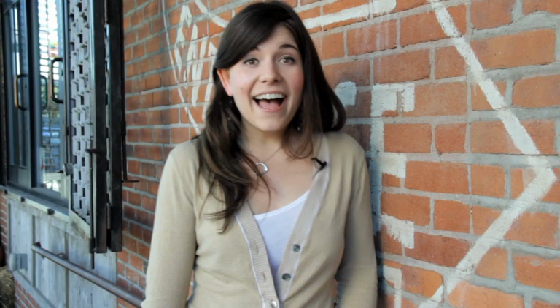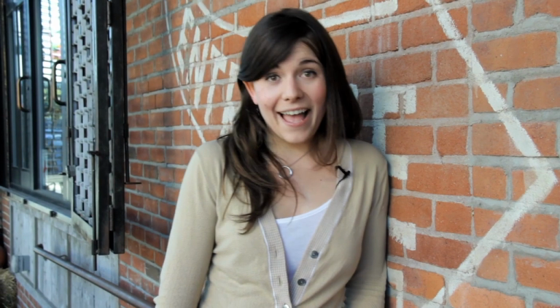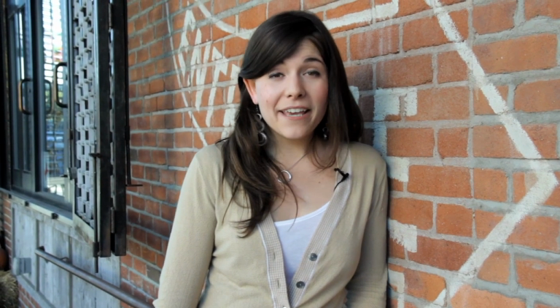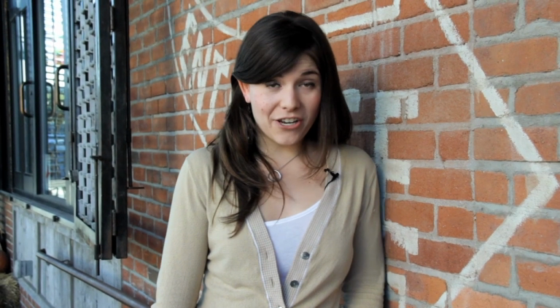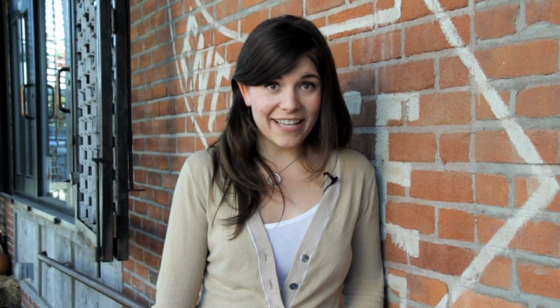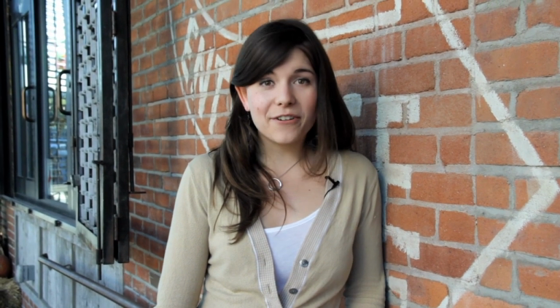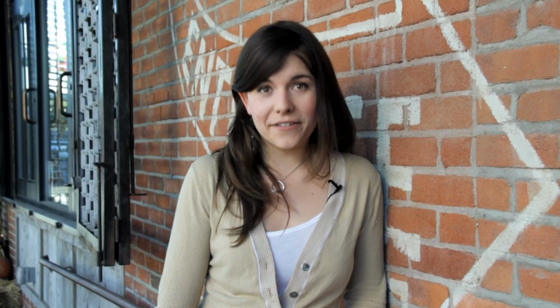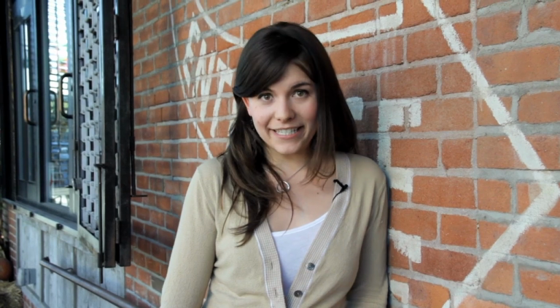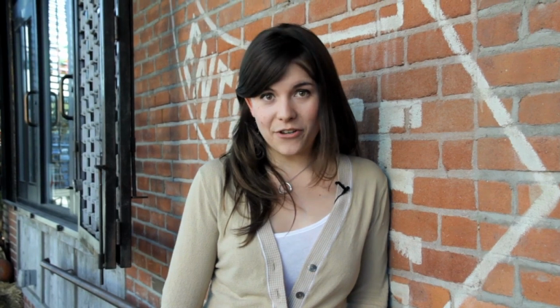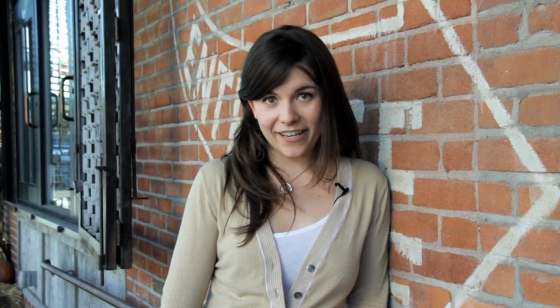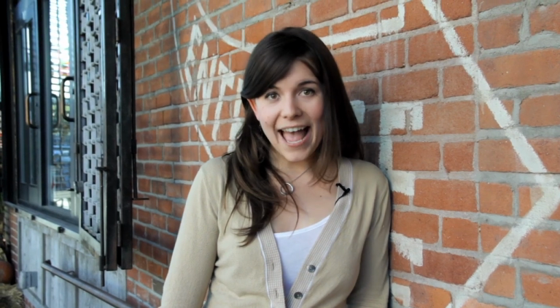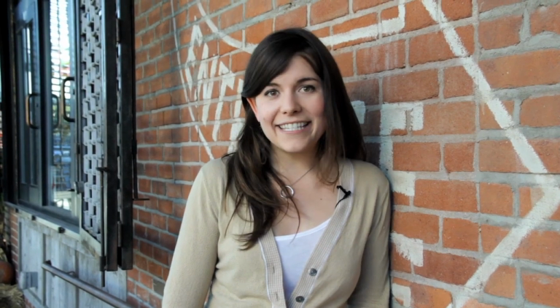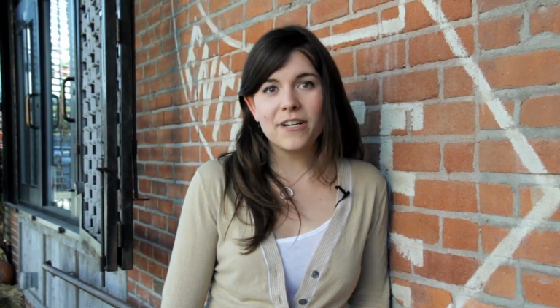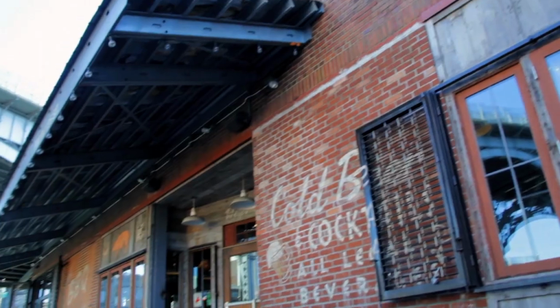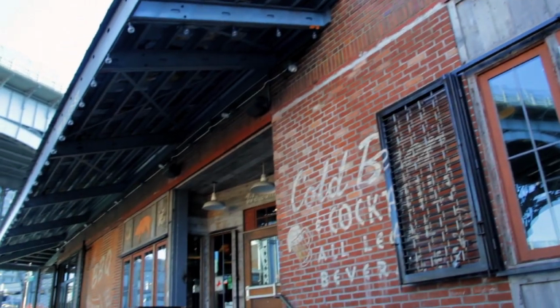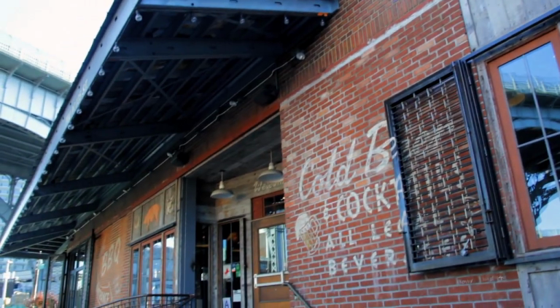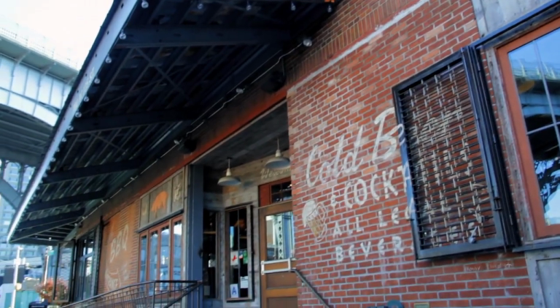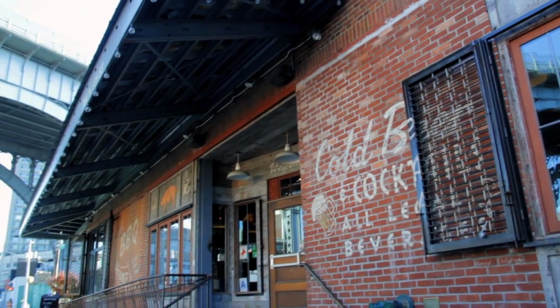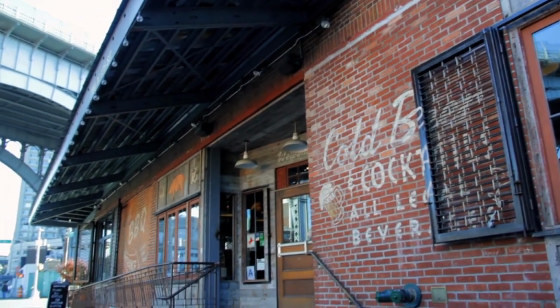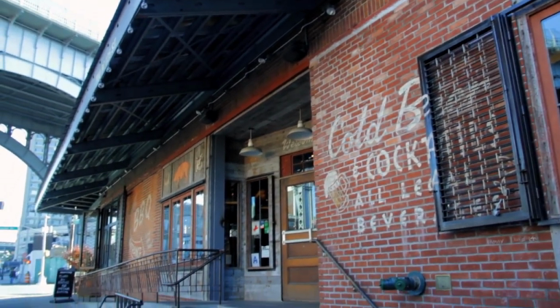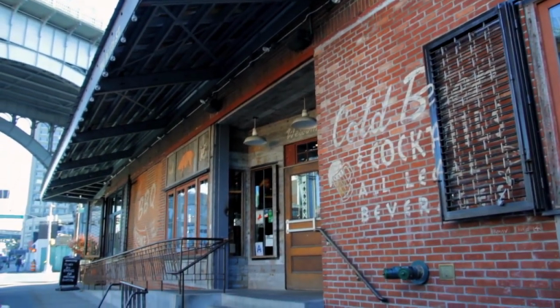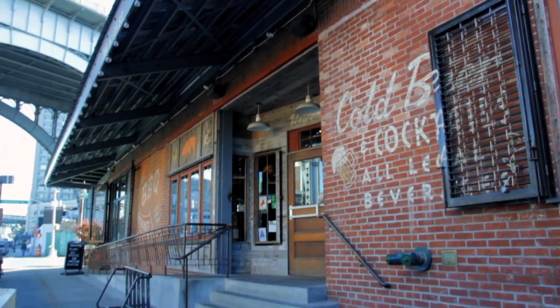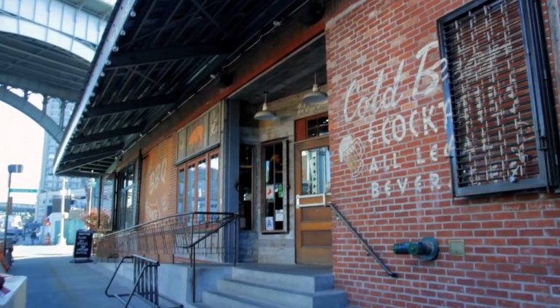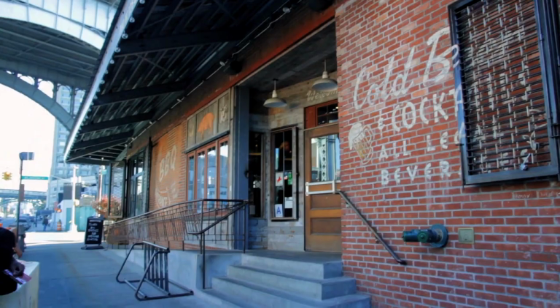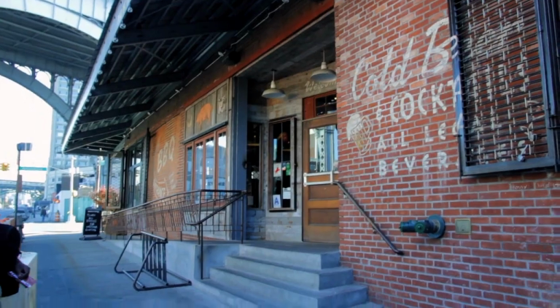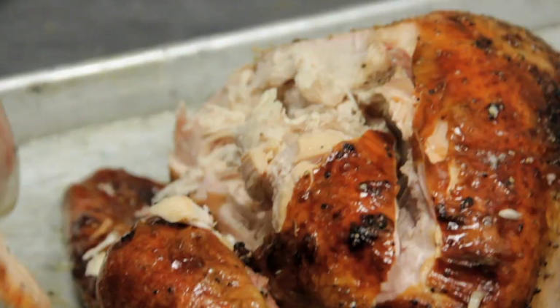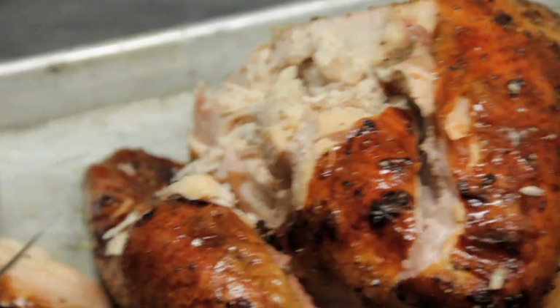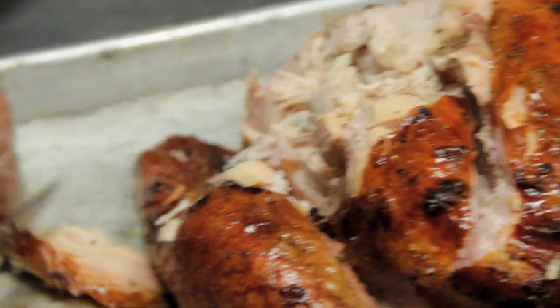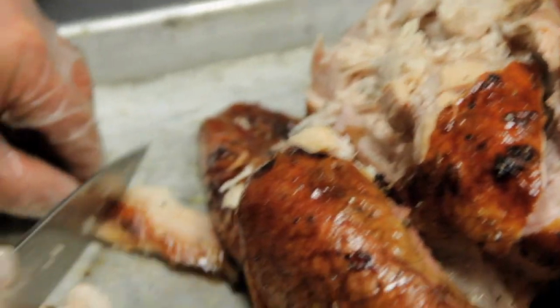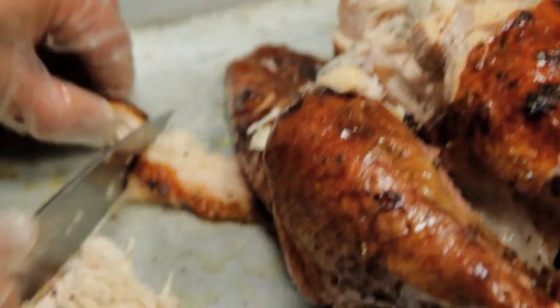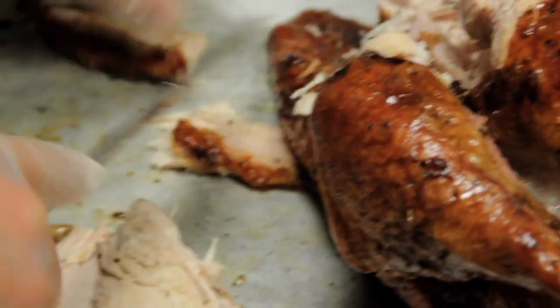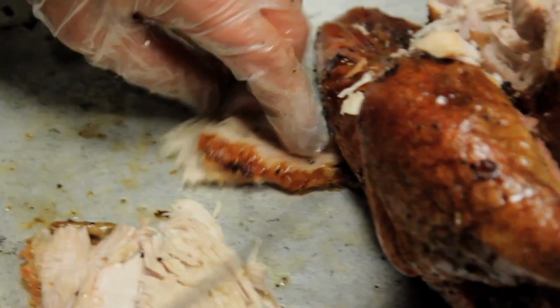Hi, I'm Carrie Jones, editor of Serious Eats New York, and today we're at Dinosaur BBQ up in Harlem in New York City, where owner John Stage is going to show us how to smoke a turkey.